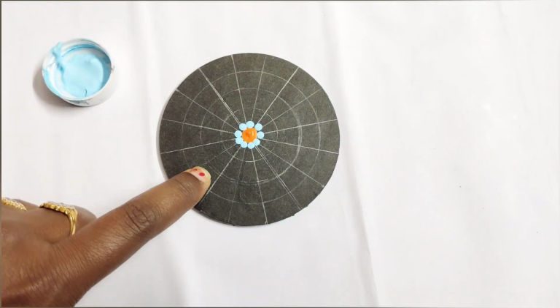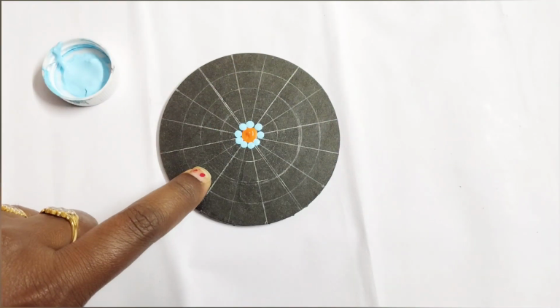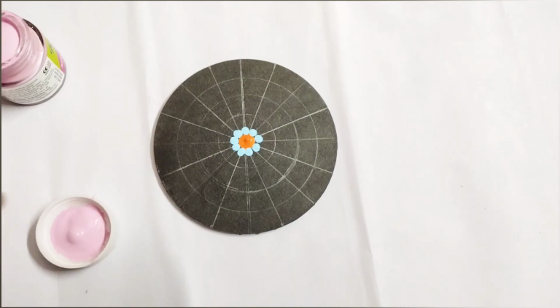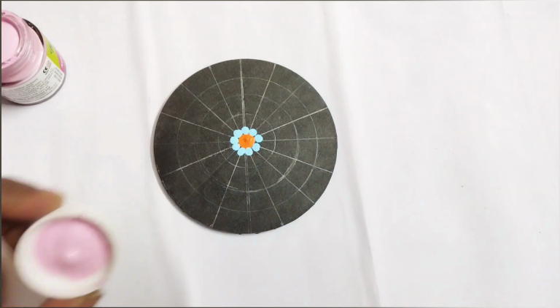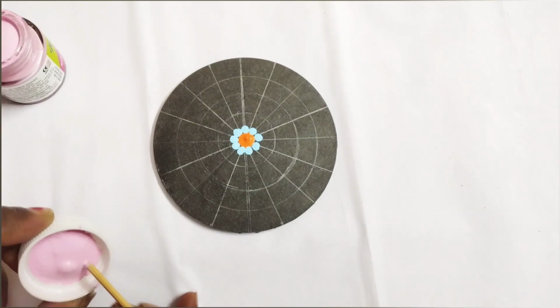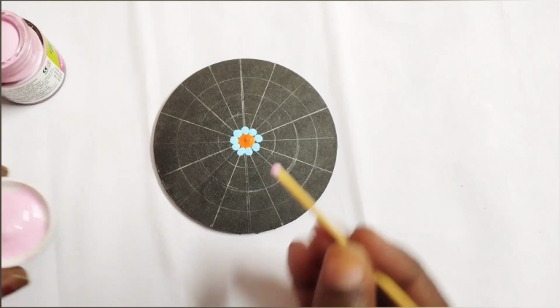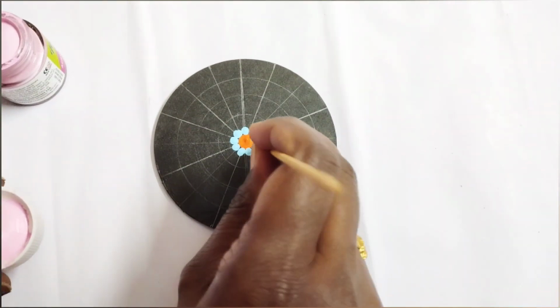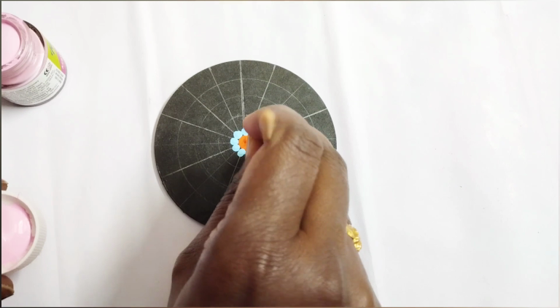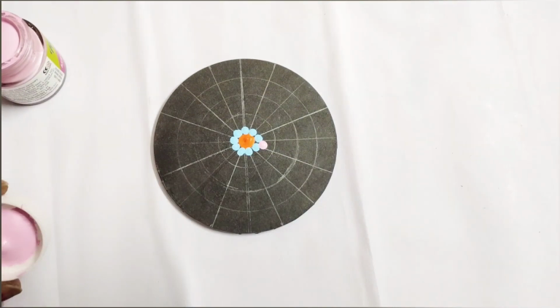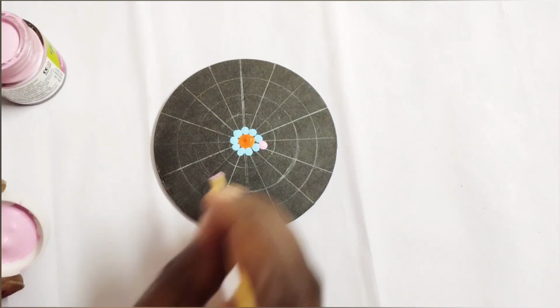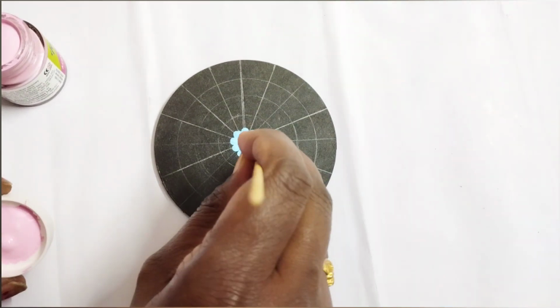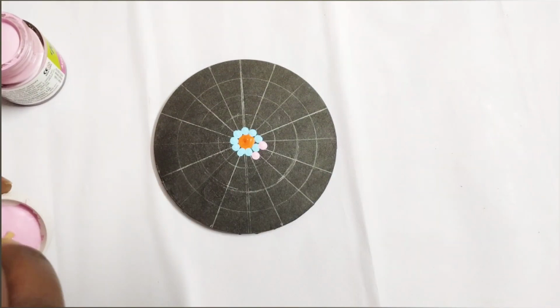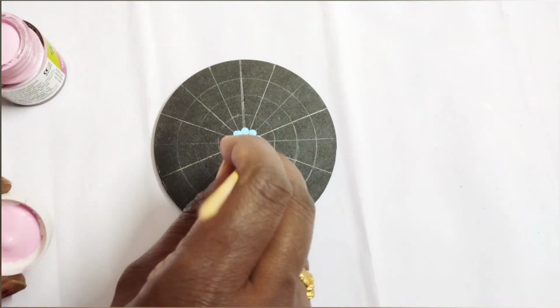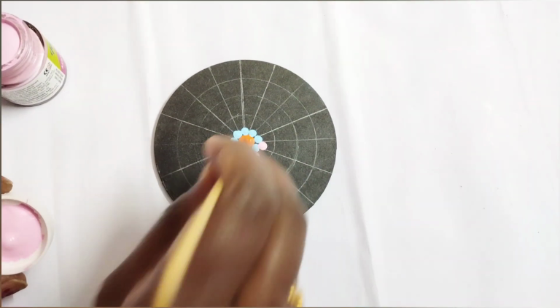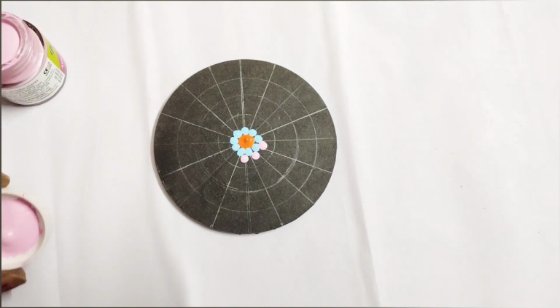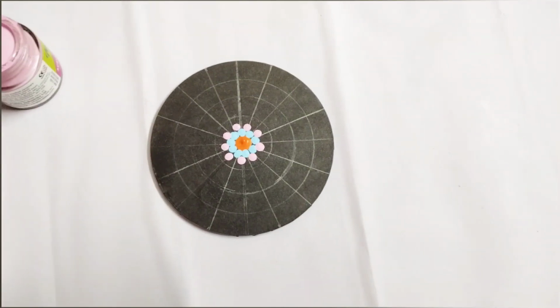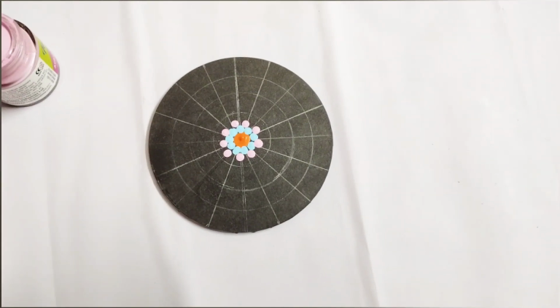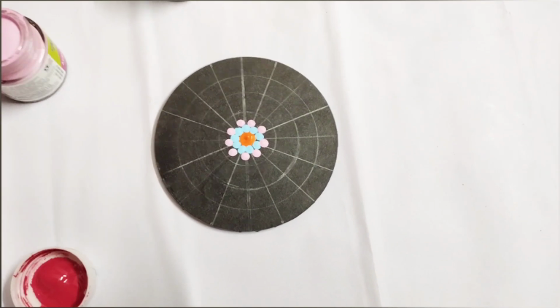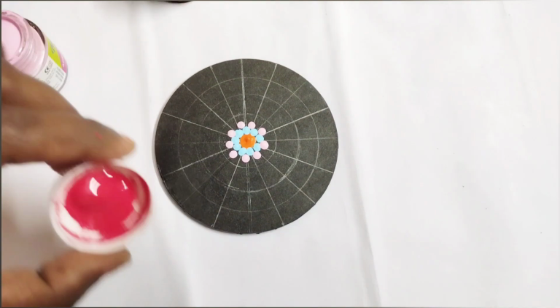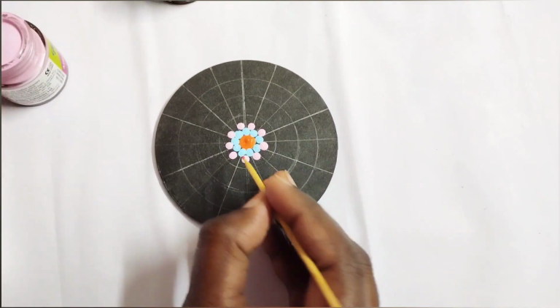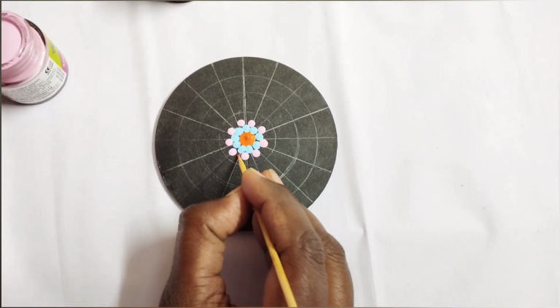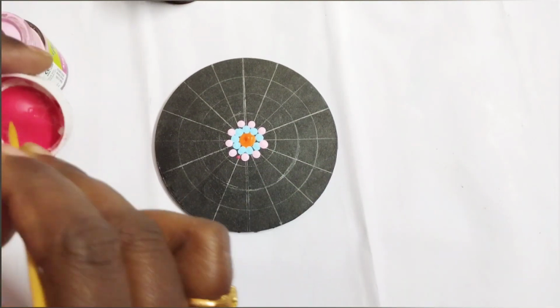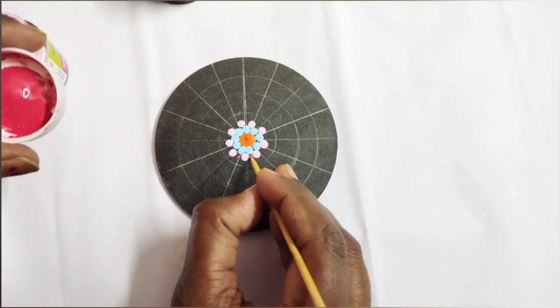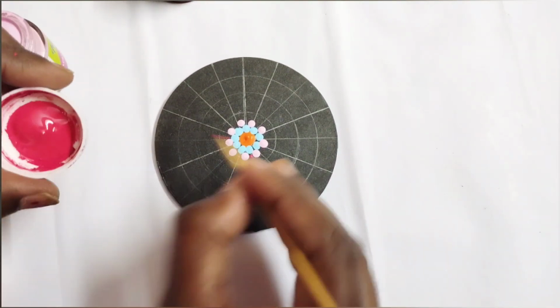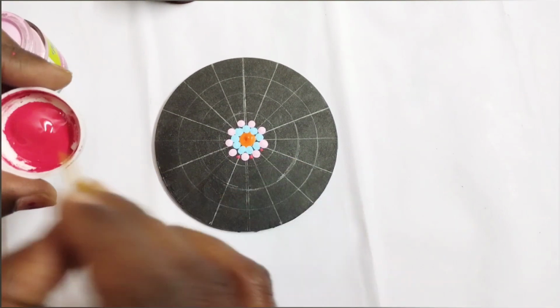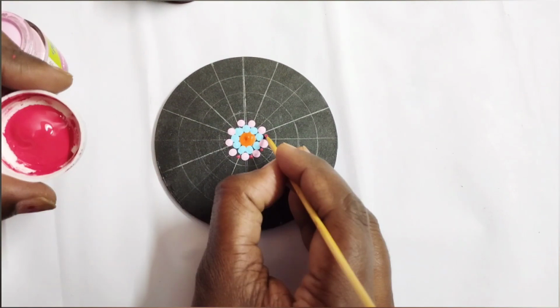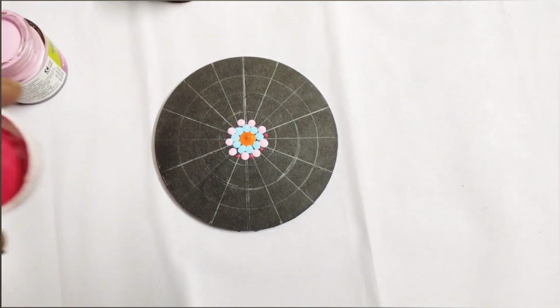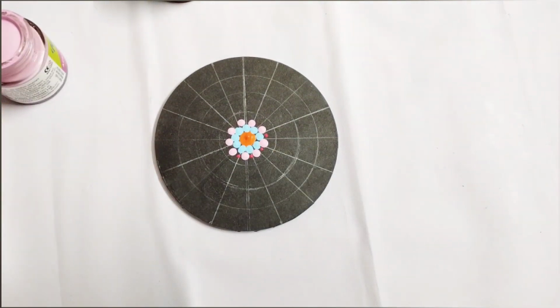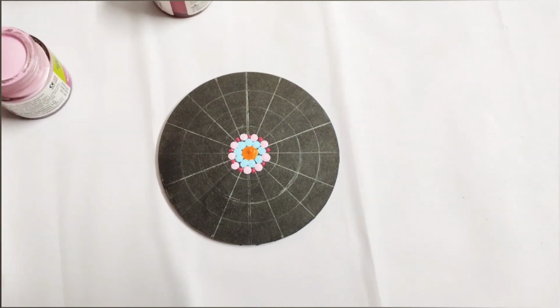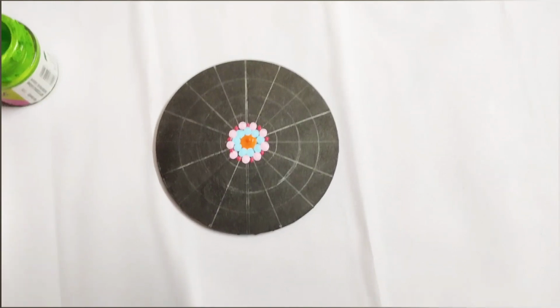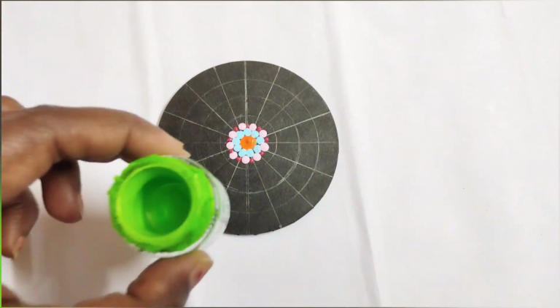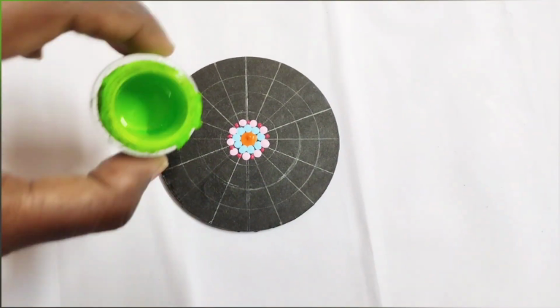Dot mandala is nothing but putting different sizes of dots. If you put dots with different sizes it becomes a design, so use different sizes and different colors to put the dots and fill it.